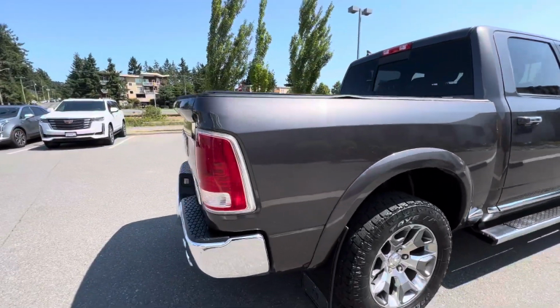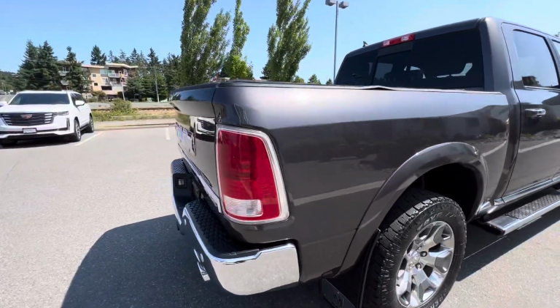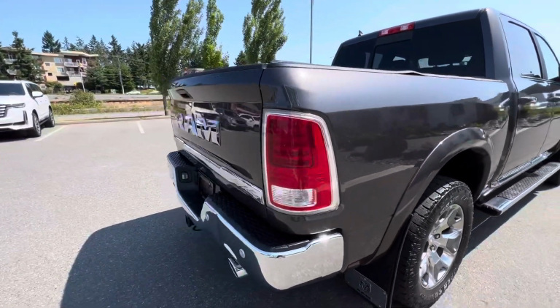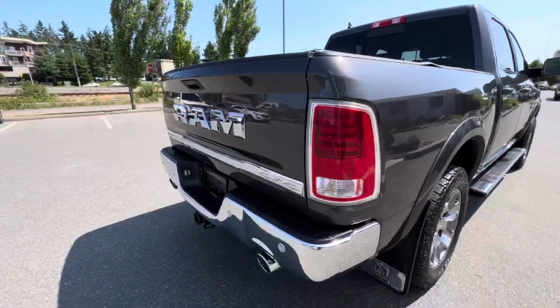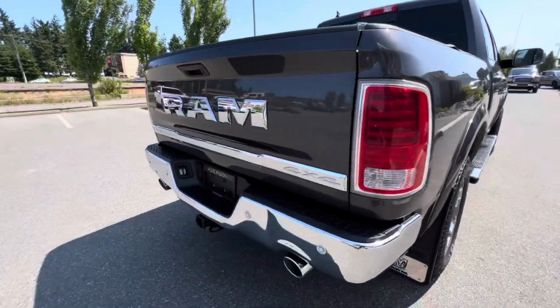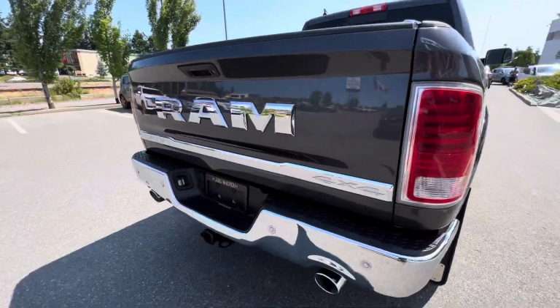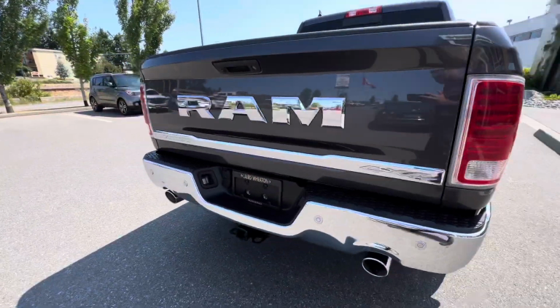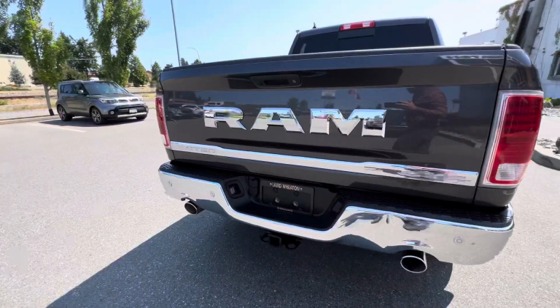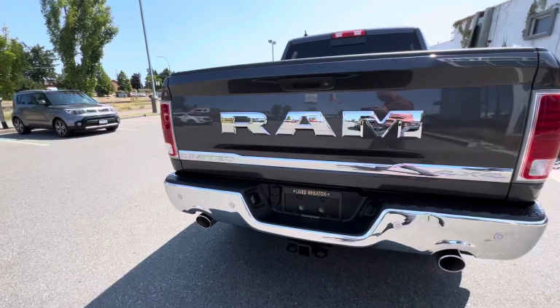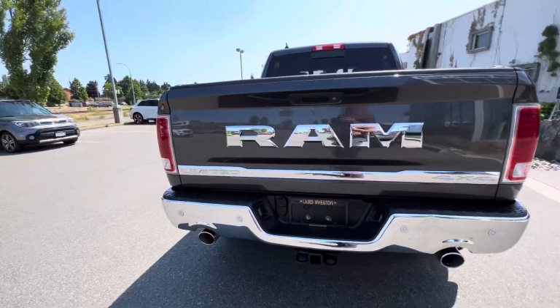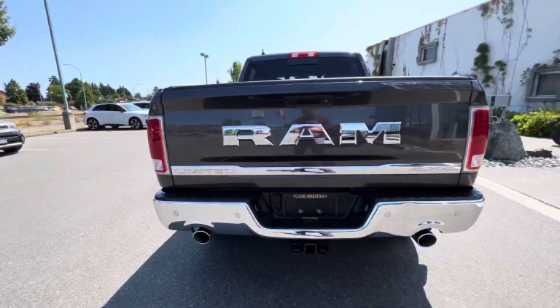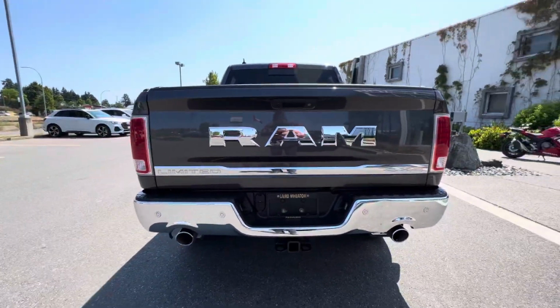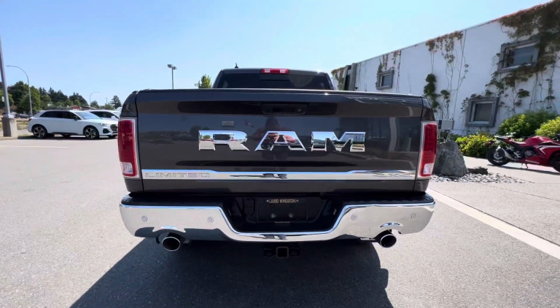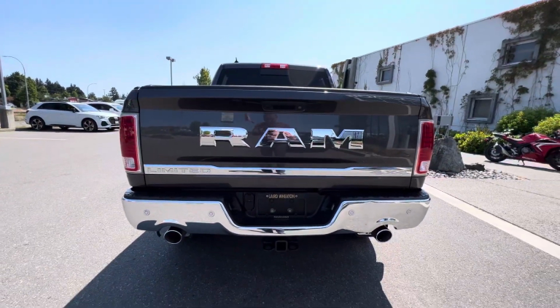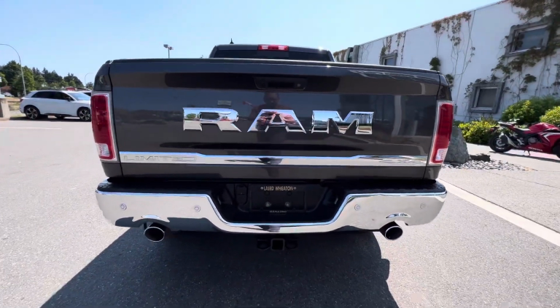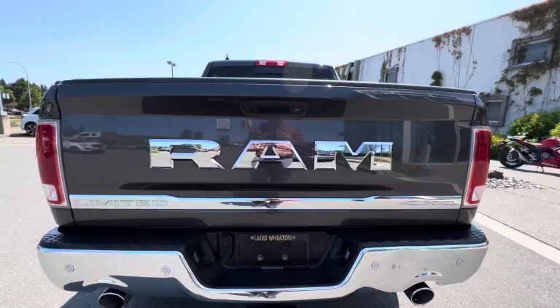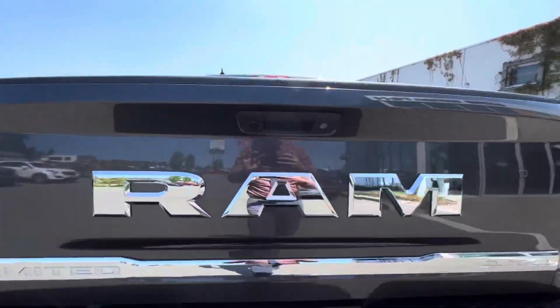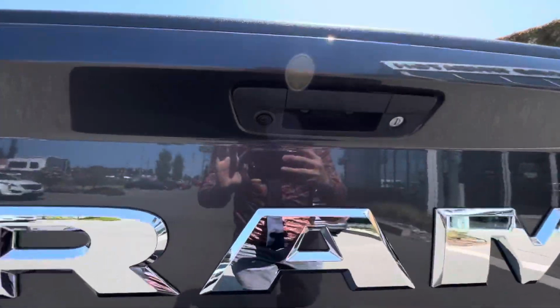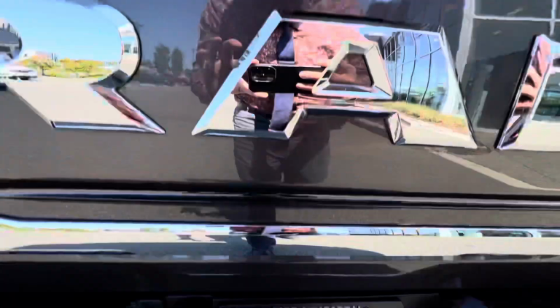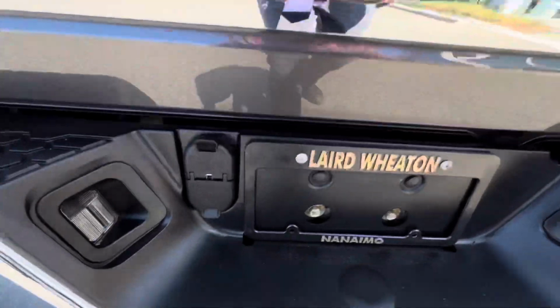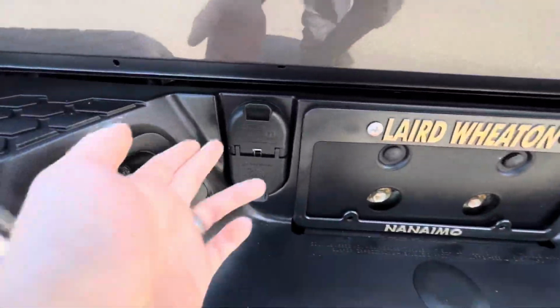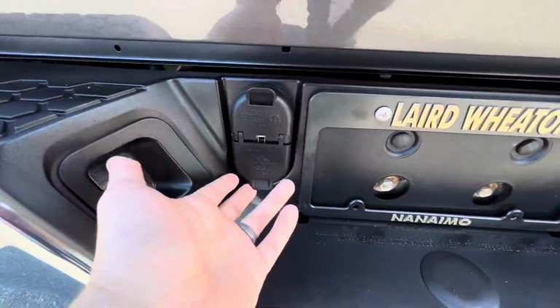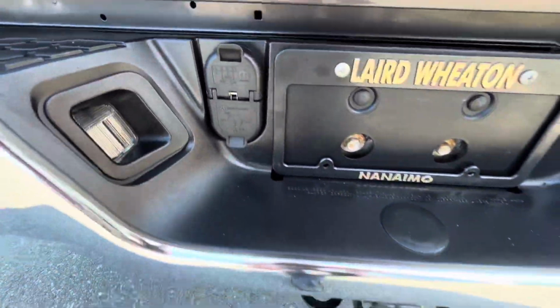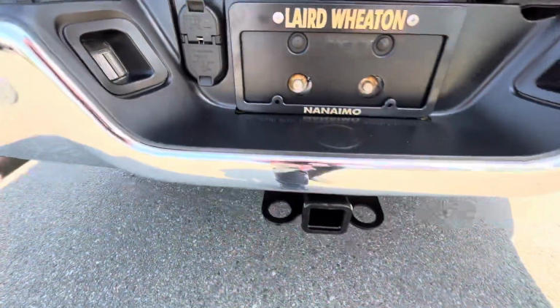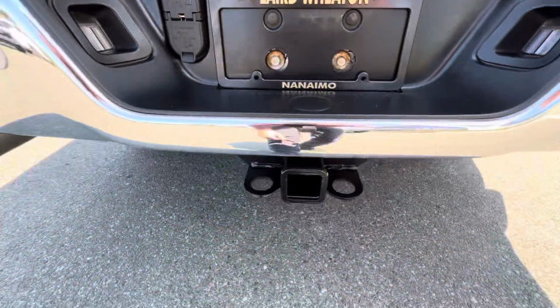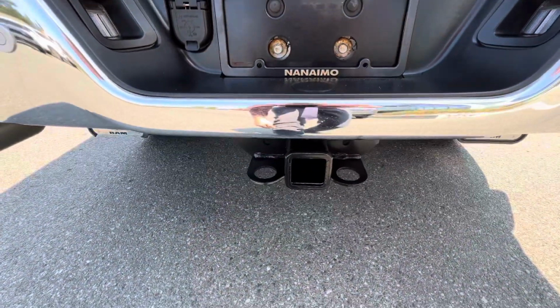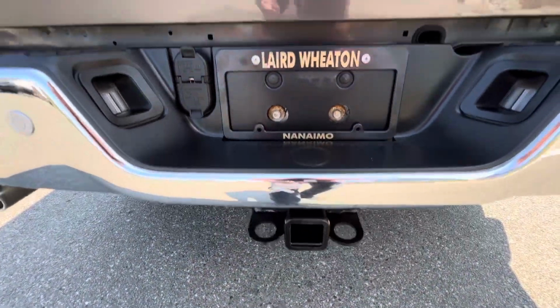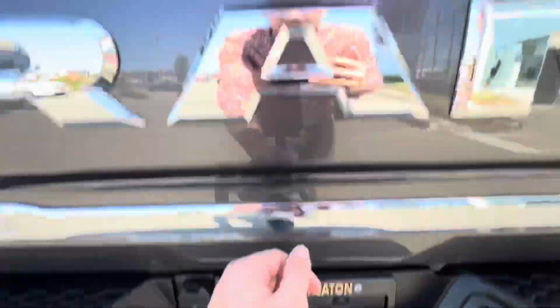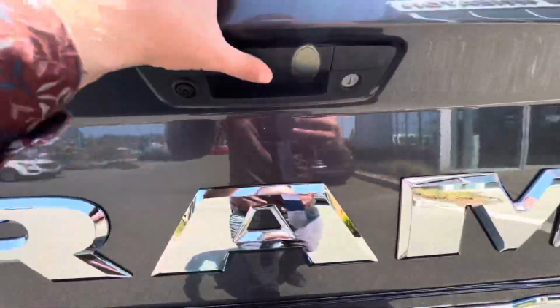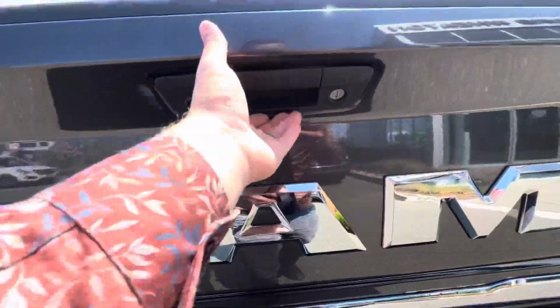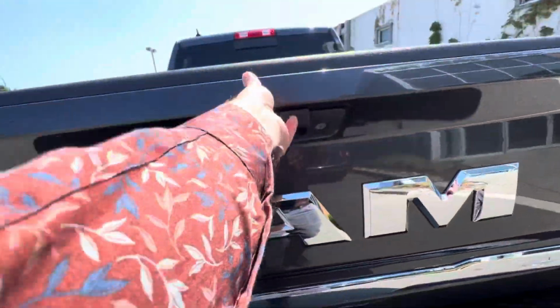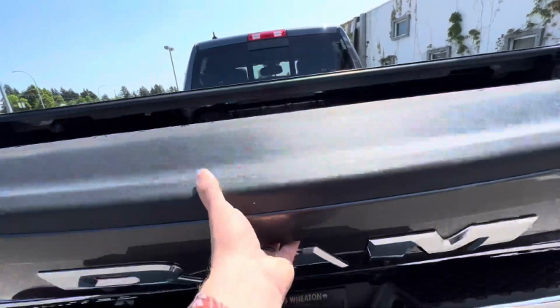Mud flaps in the rear, dual outlet exhaust, rear parking sensors, and a backup camera. Four and seven-pin trailer connectors, and of course your class two hitch.